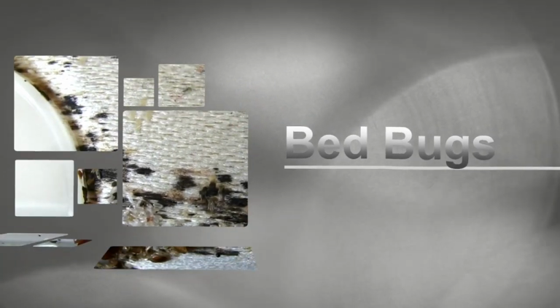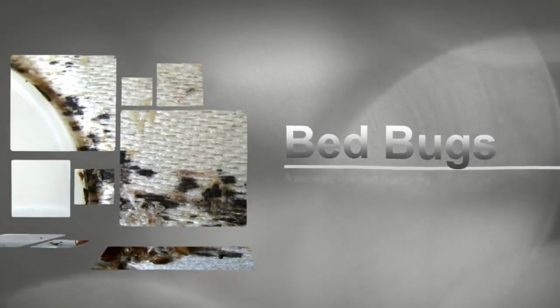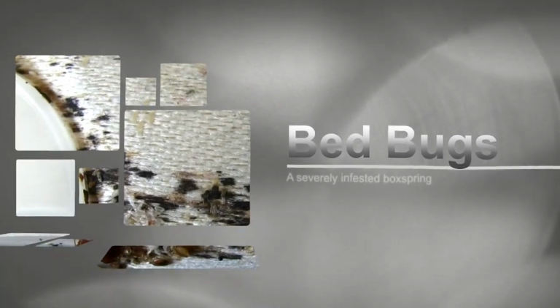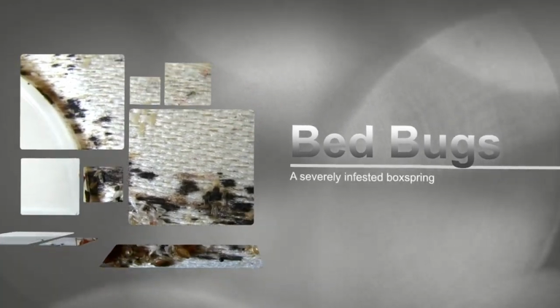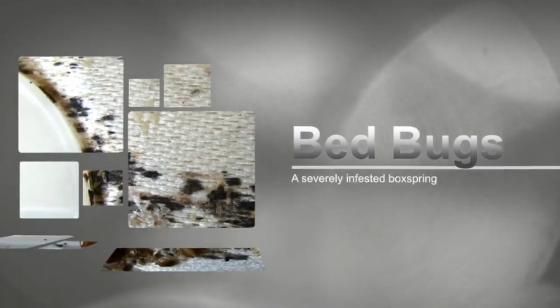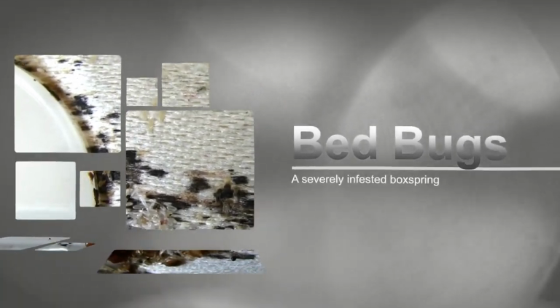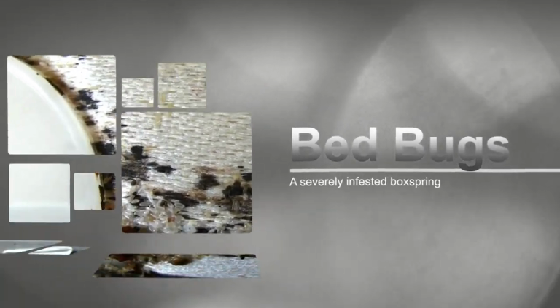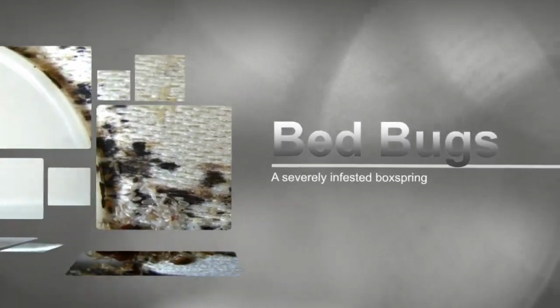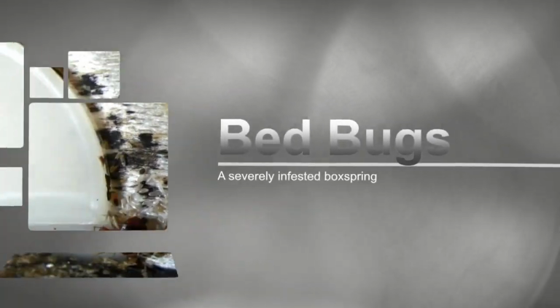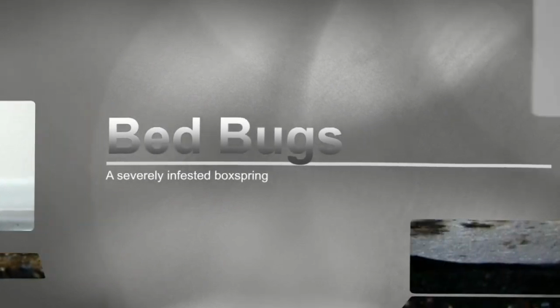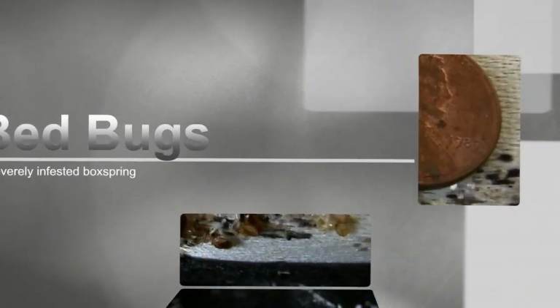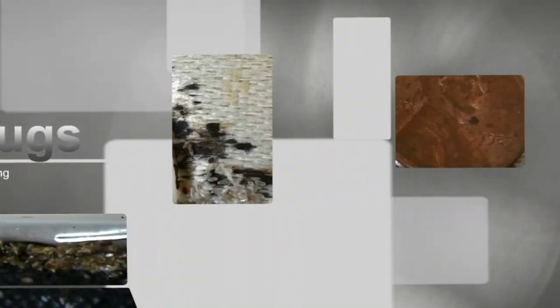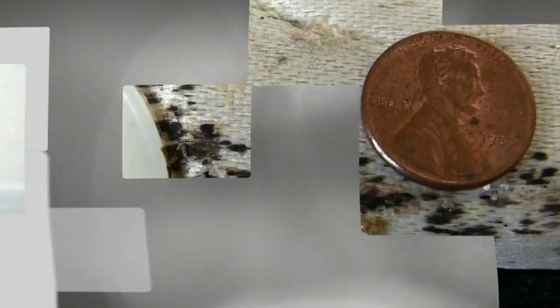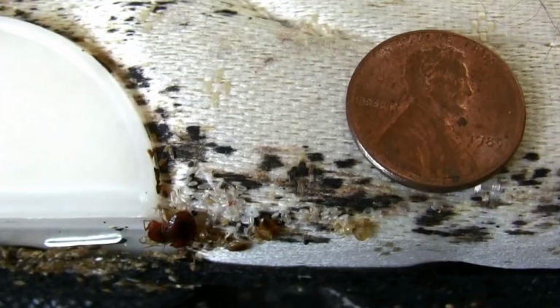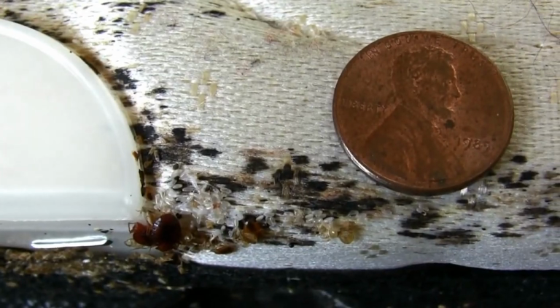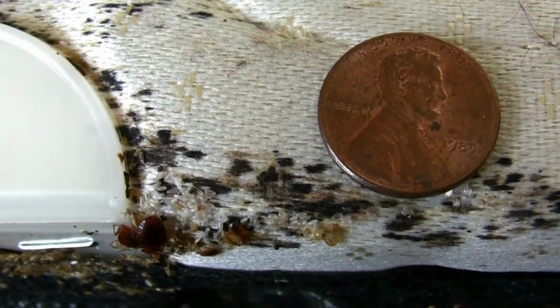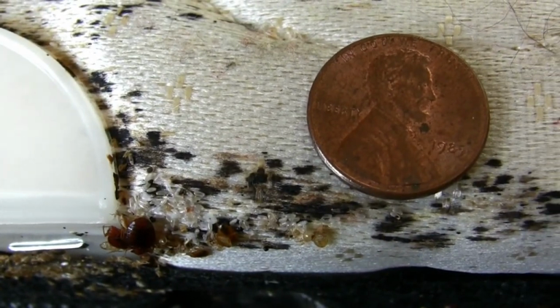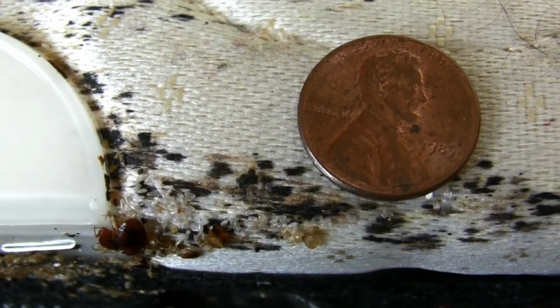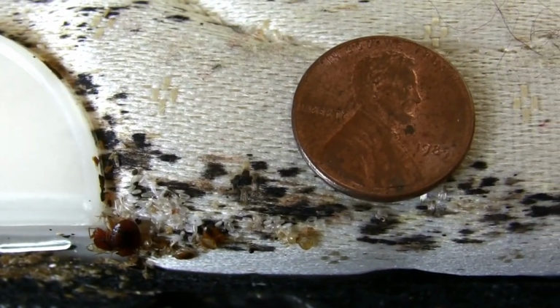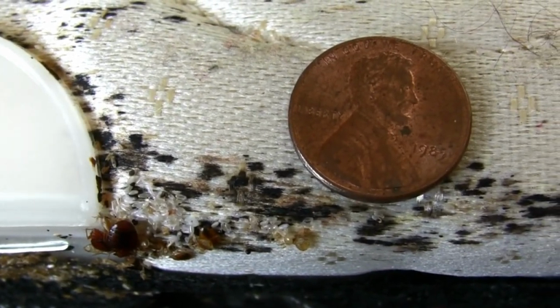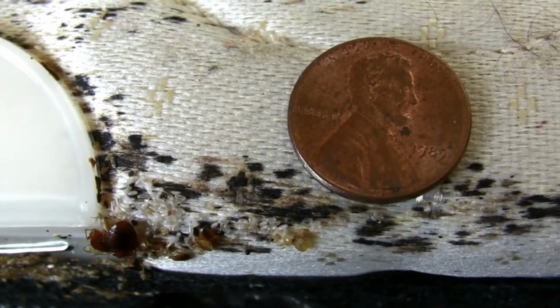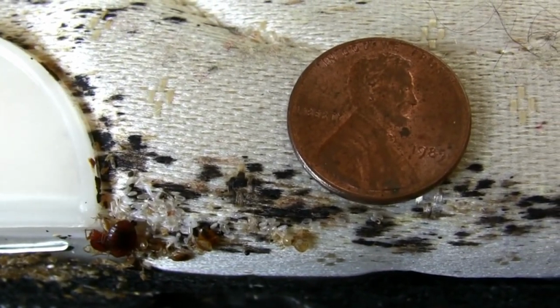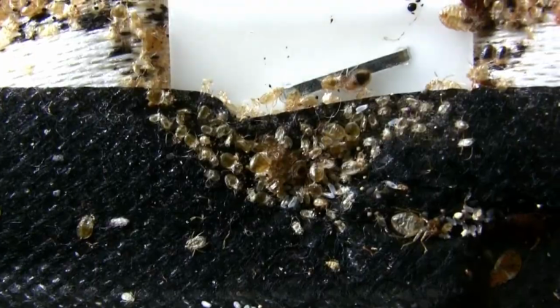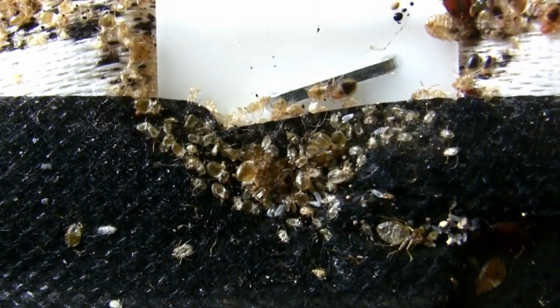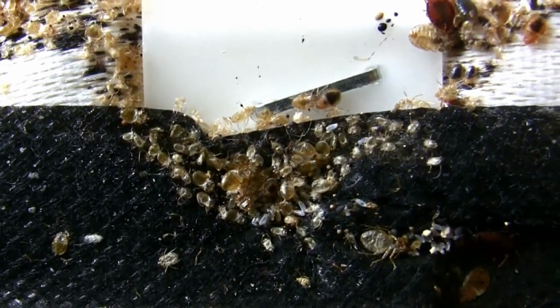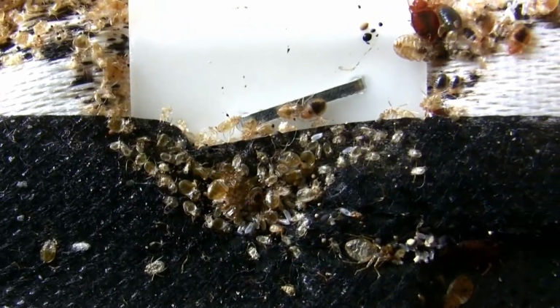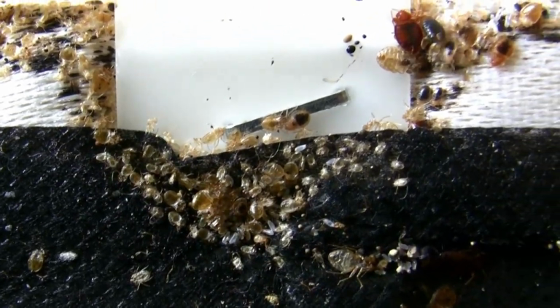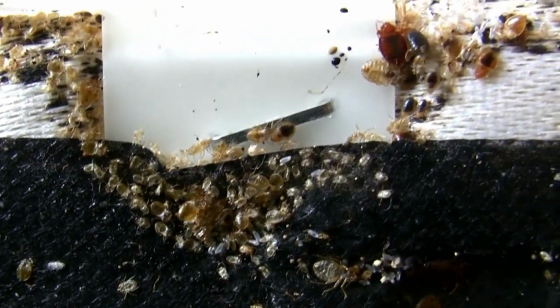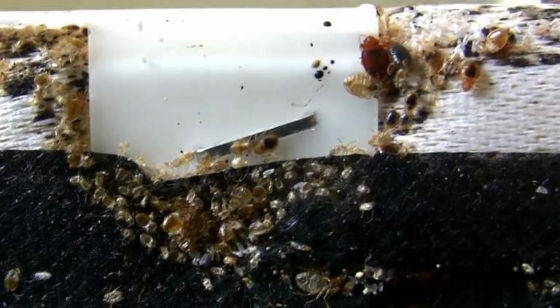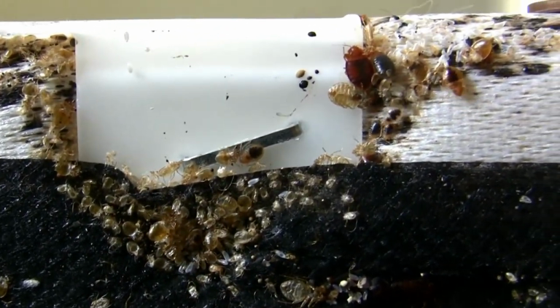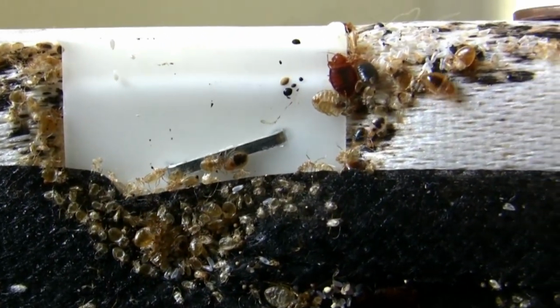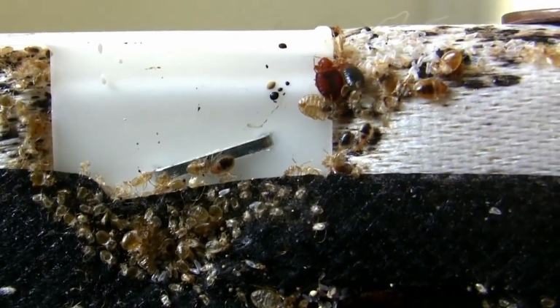This video shows a severely infested box spring. This guy was giving his blood every night. All stages of the bed bugs were here: eggs, nymphs, adults.